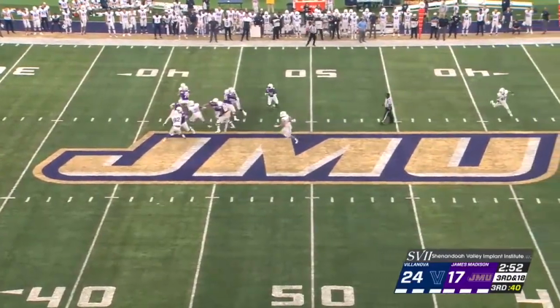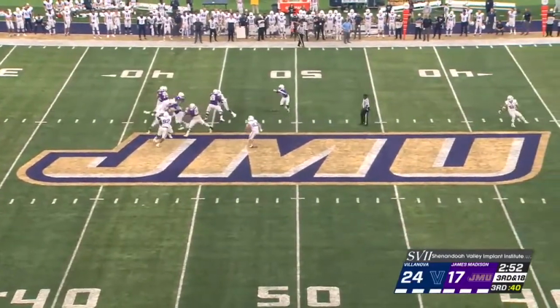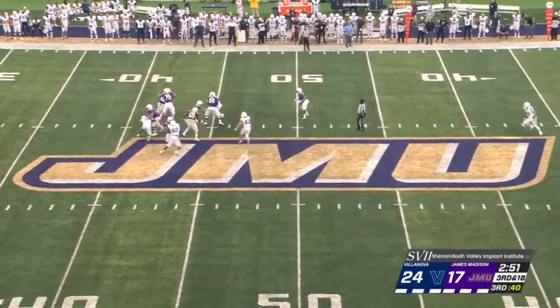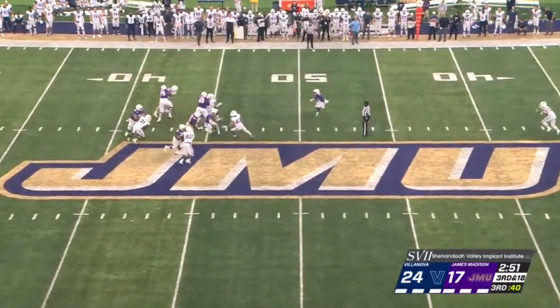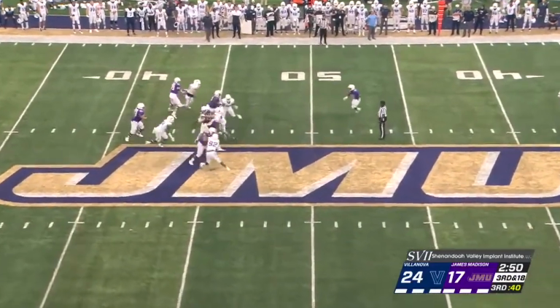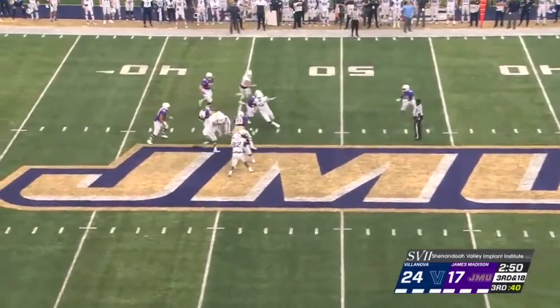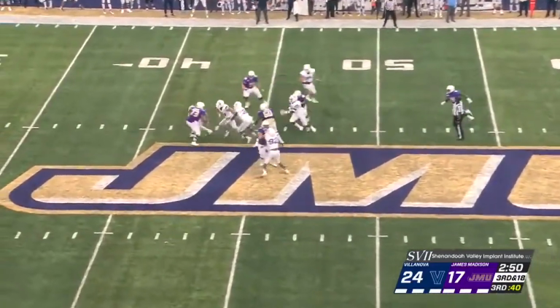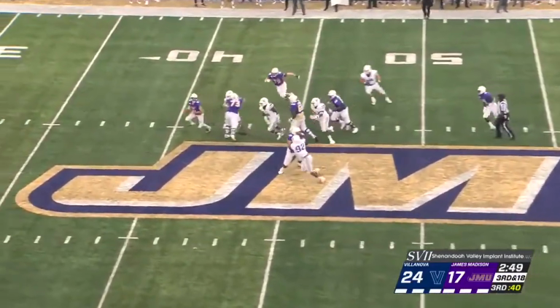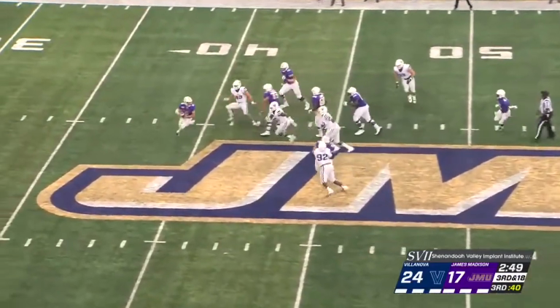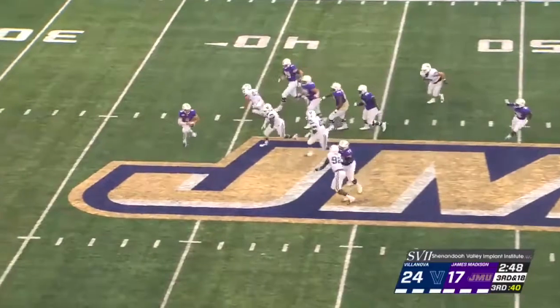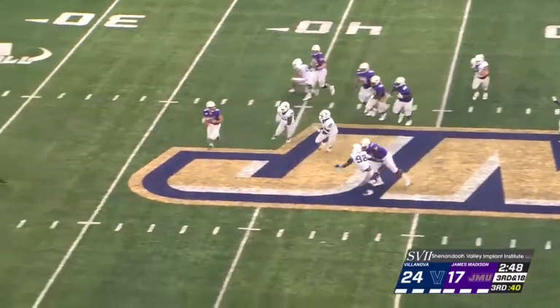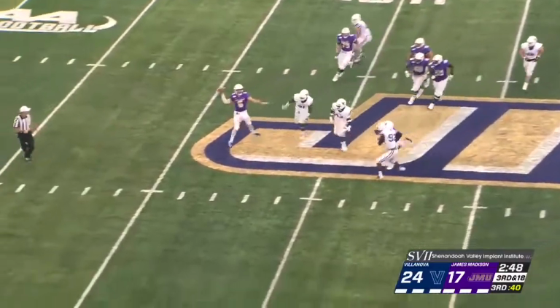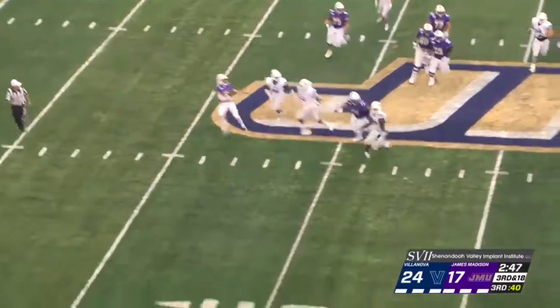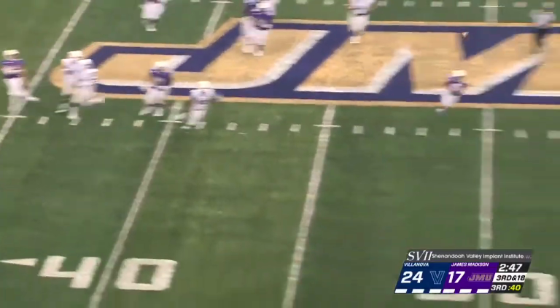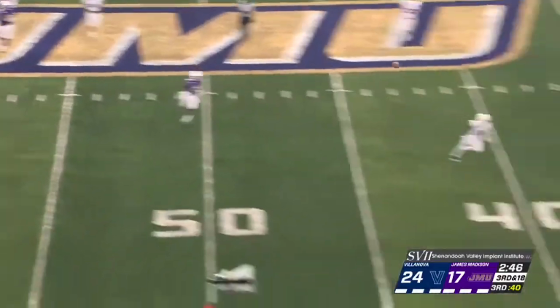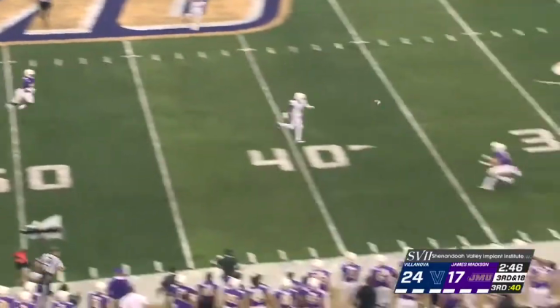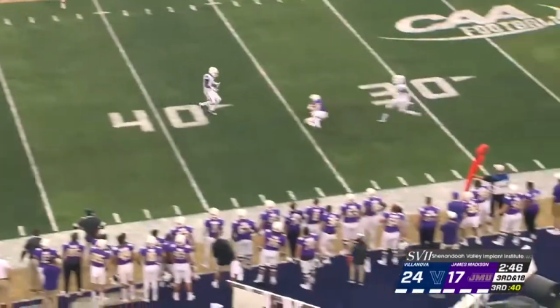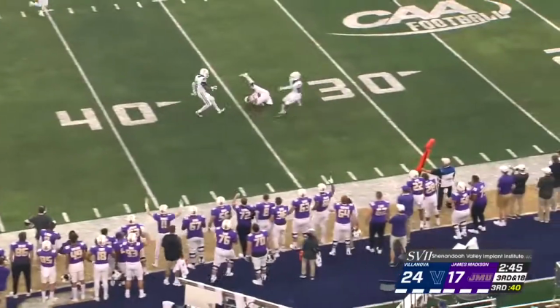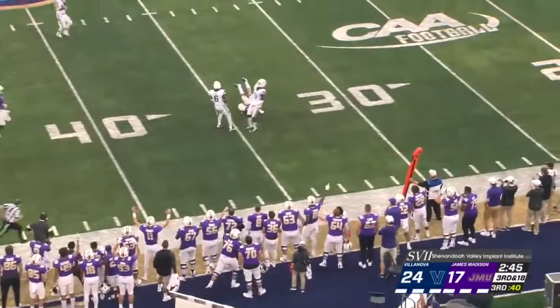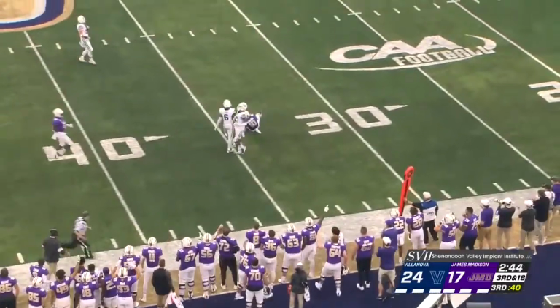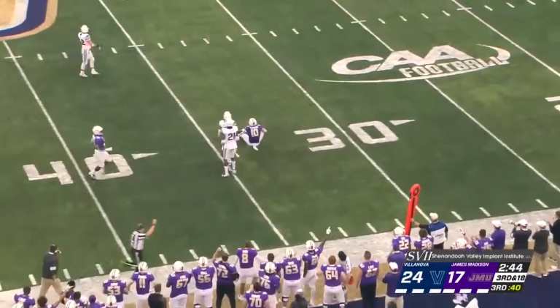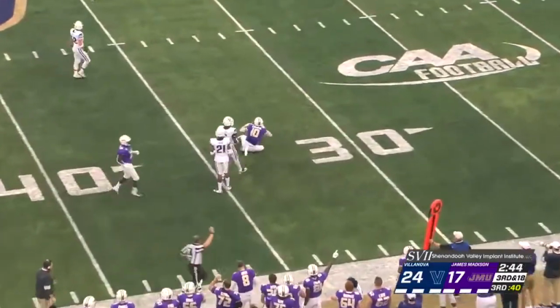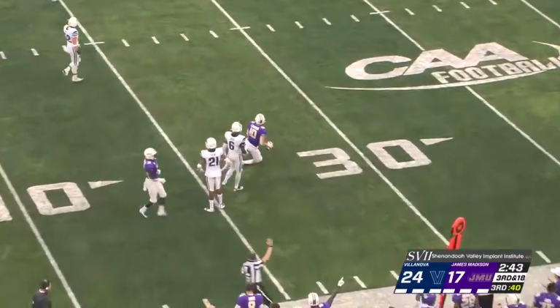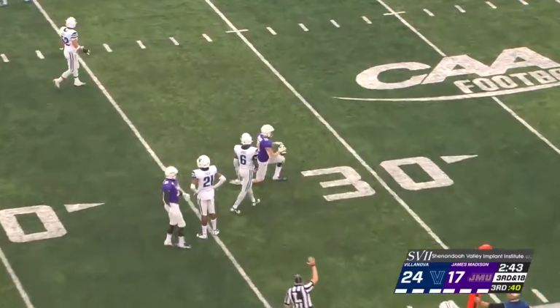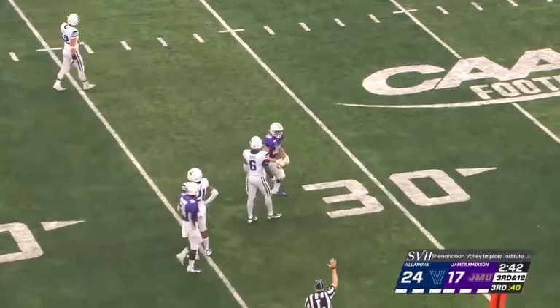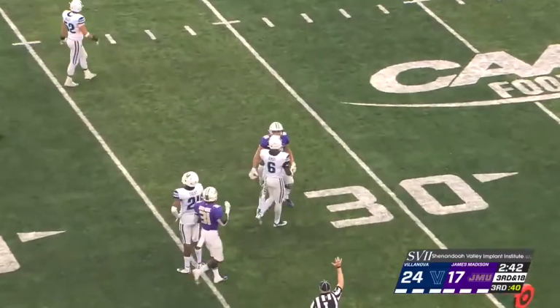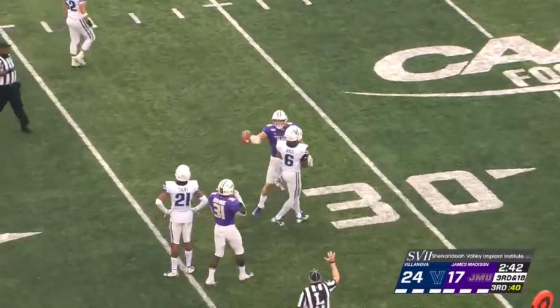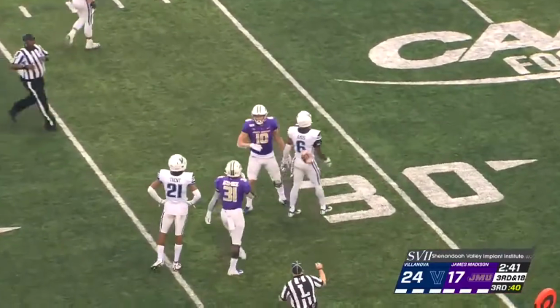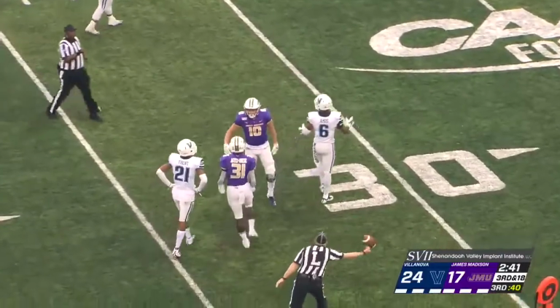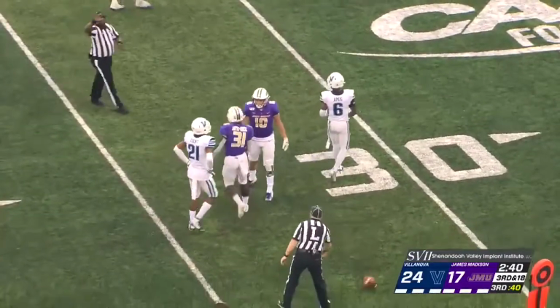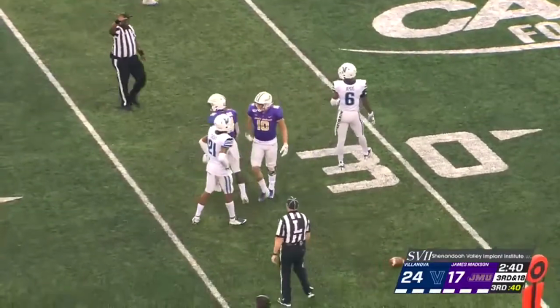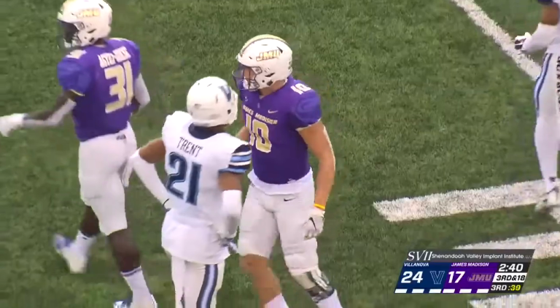DiNucci stands tall. Now he's going to get away. Got to keep hanging on to that football. Rolls out, throws, got a man open, it is caught — not good enough for the first down, comes about two yards shy.